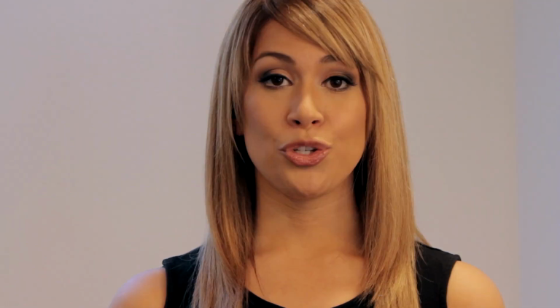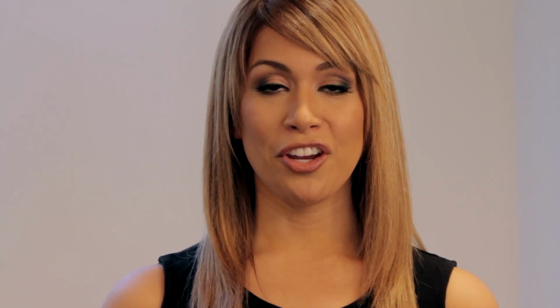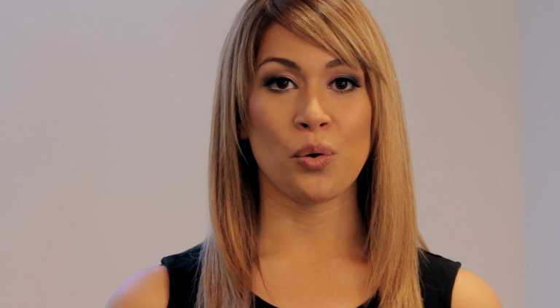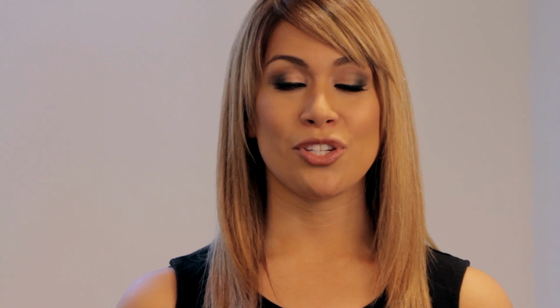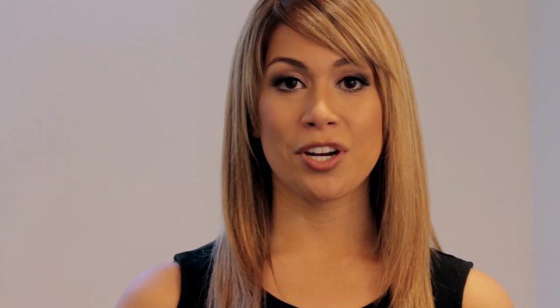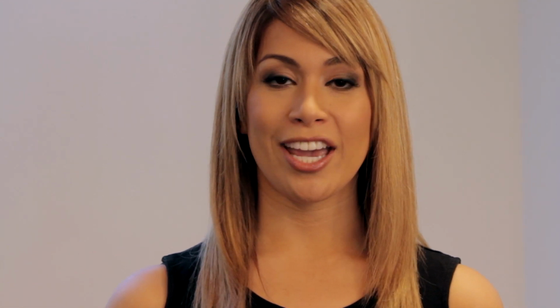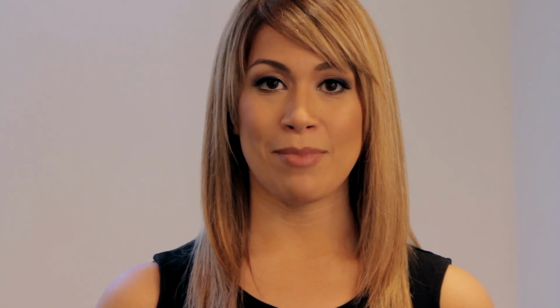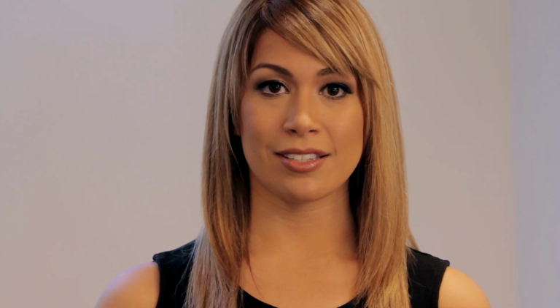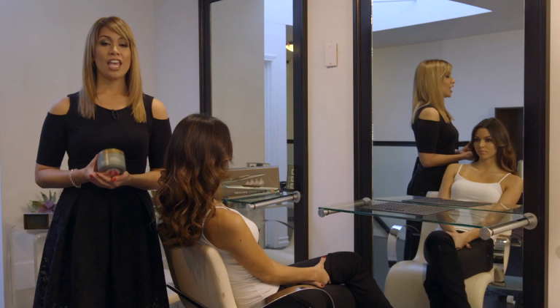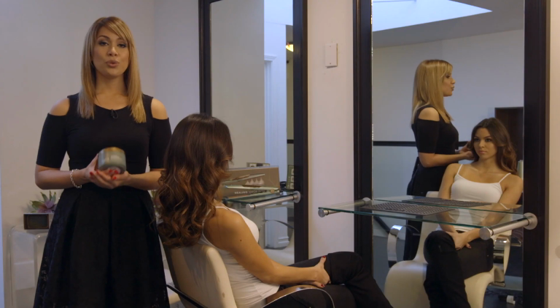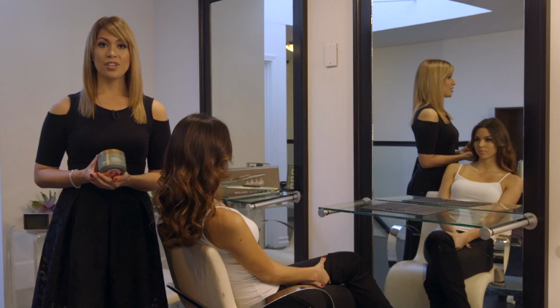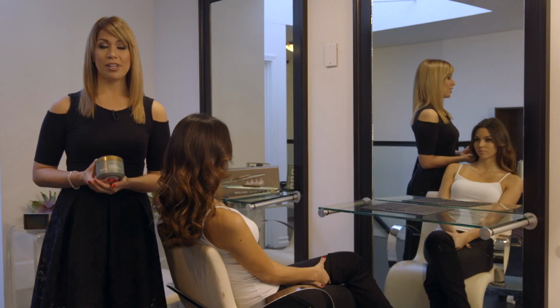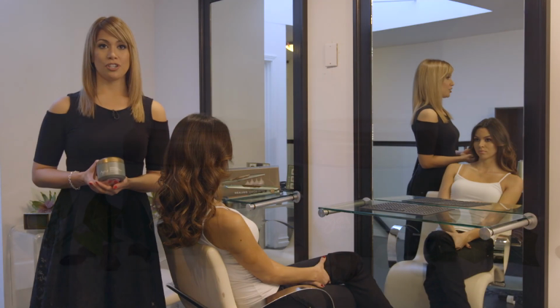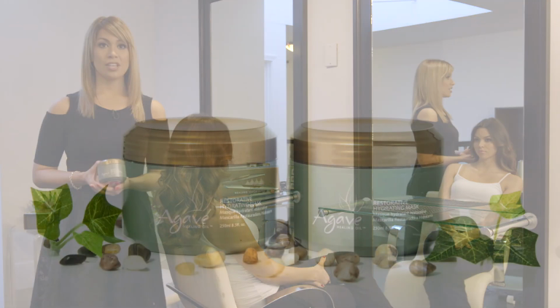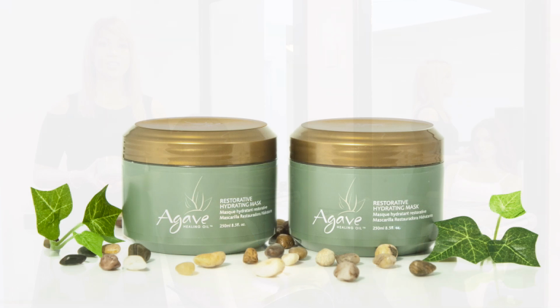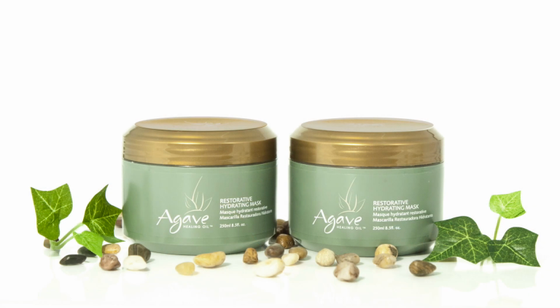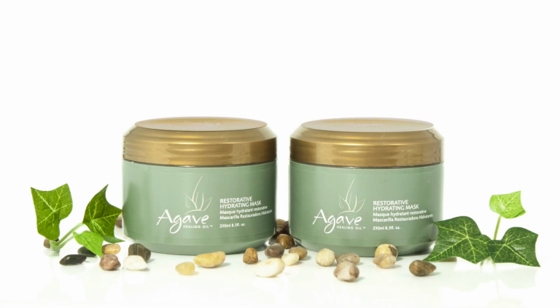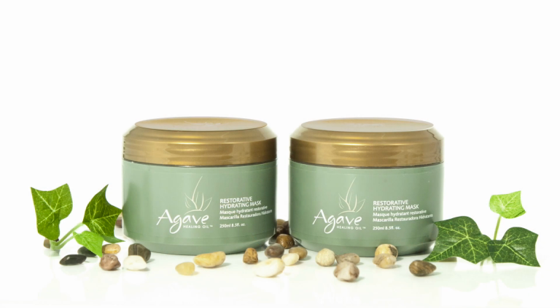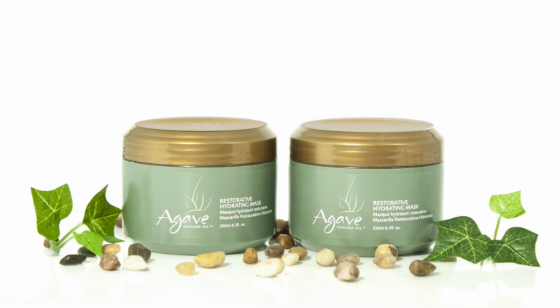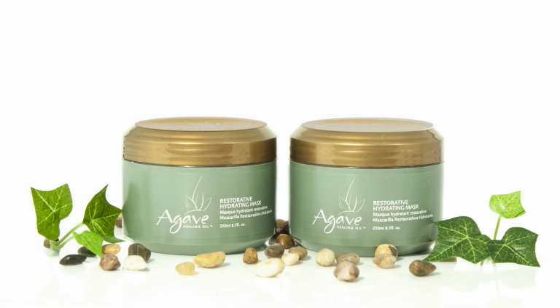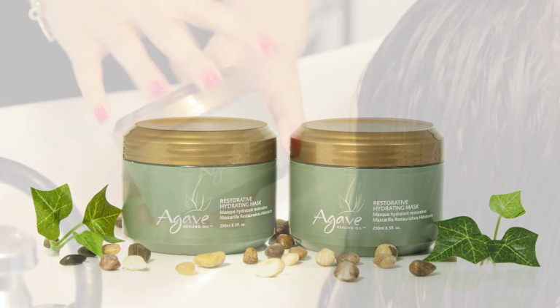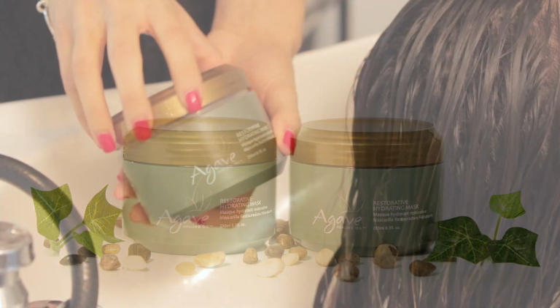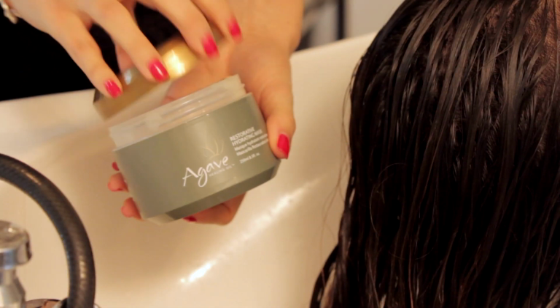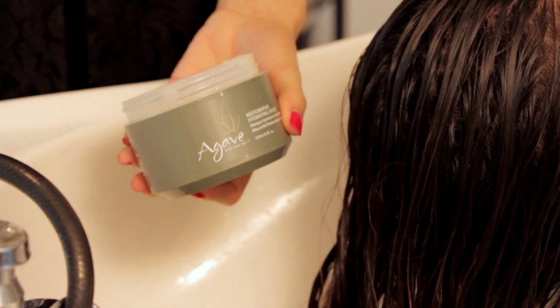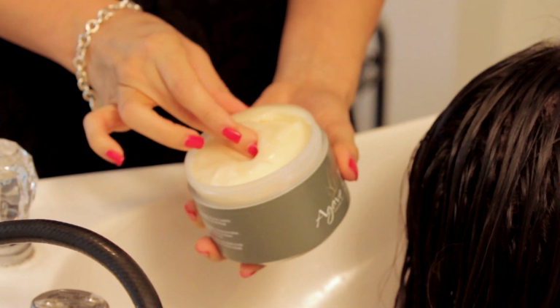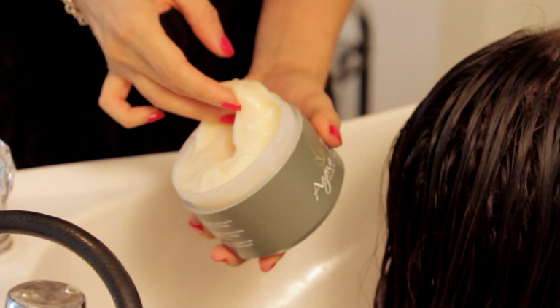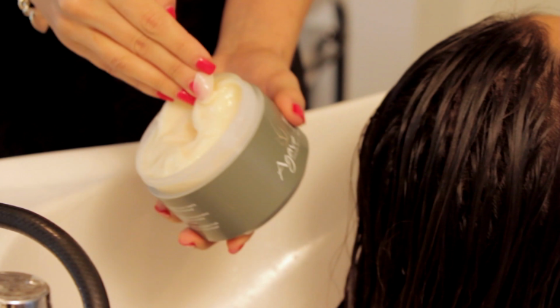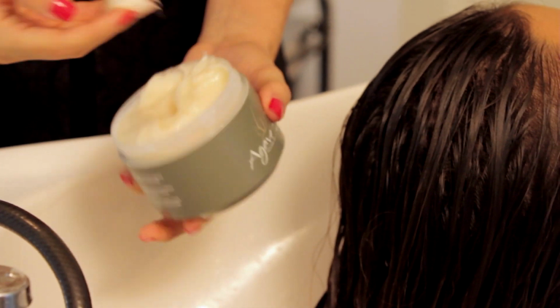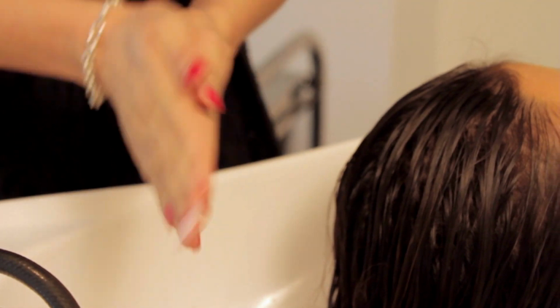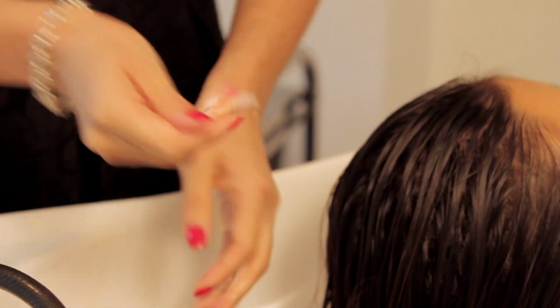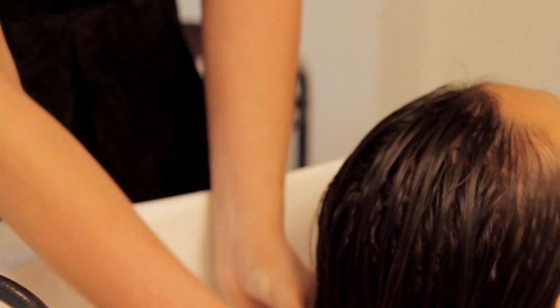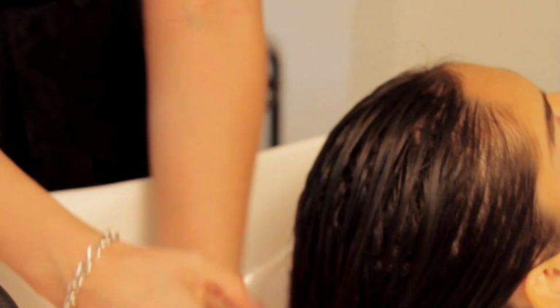Rejuvenate your hair with a restorative hydrating mask. Infused with agave plant sugars, this mask instantly transforms all hair types — removing frizz, adding polish and shine, and sealing the cuticle.